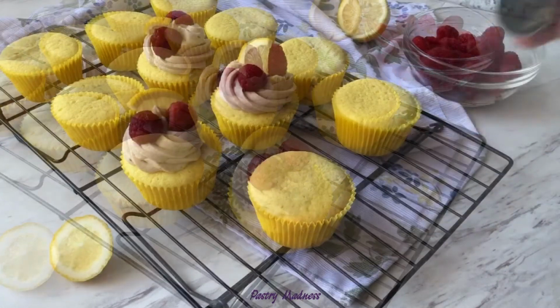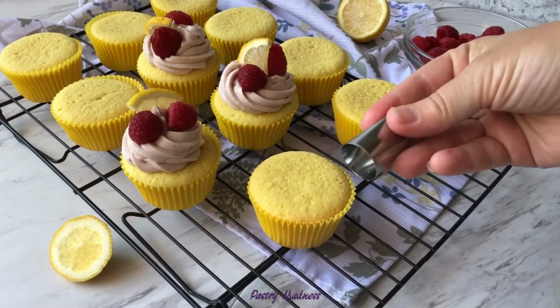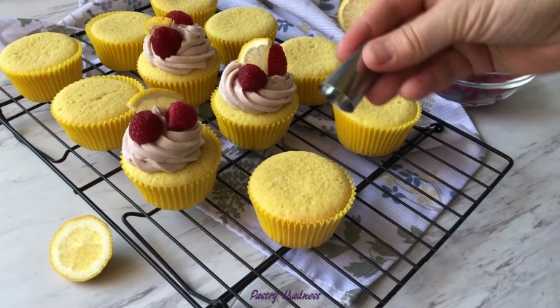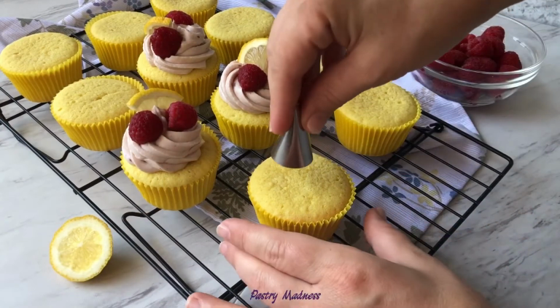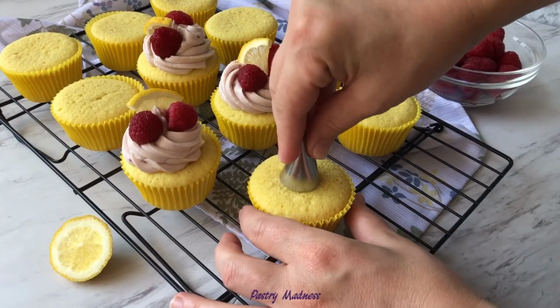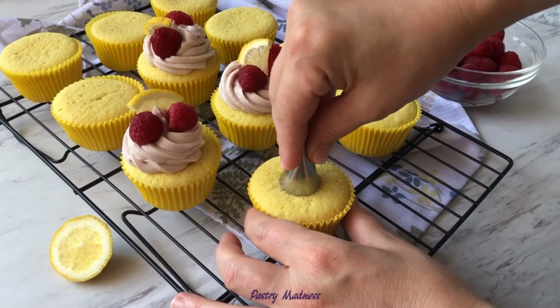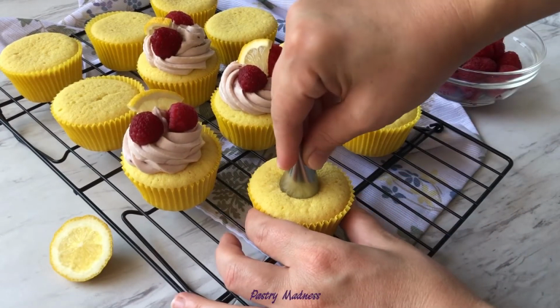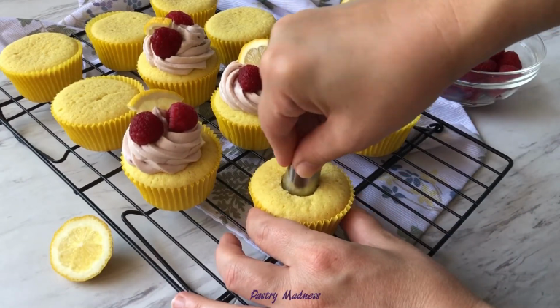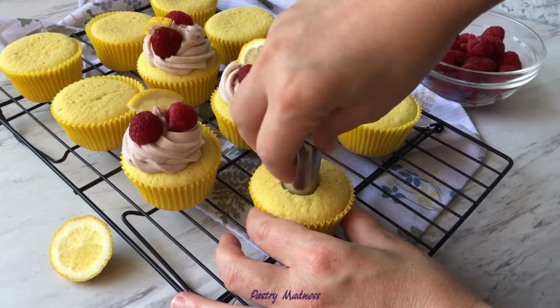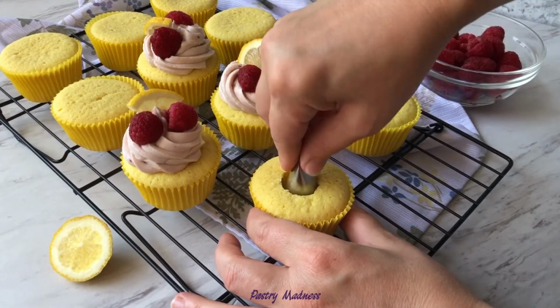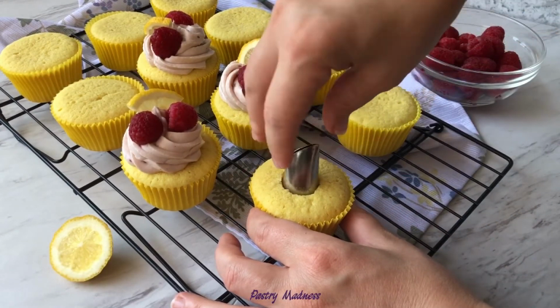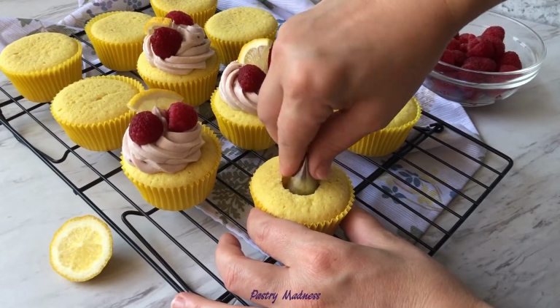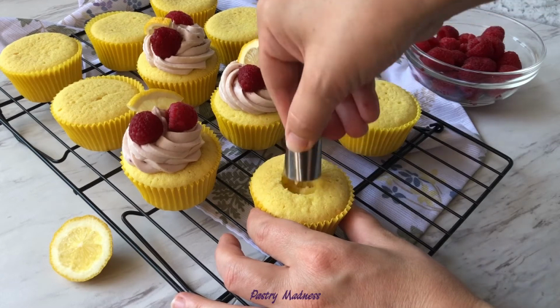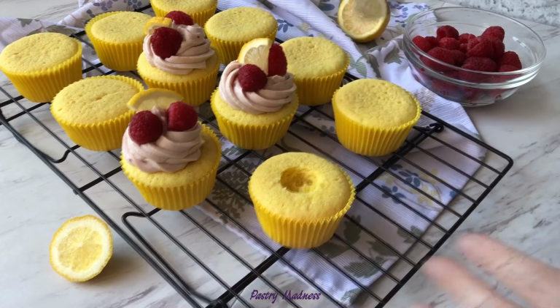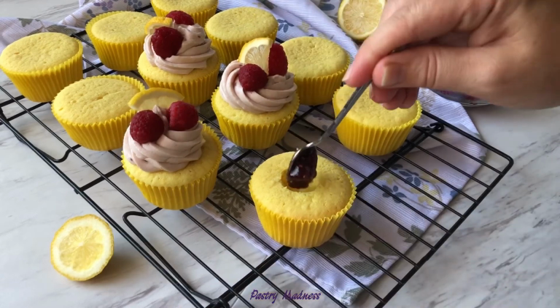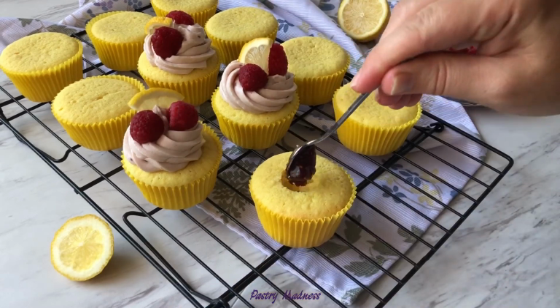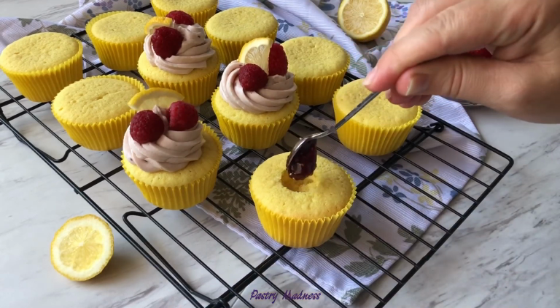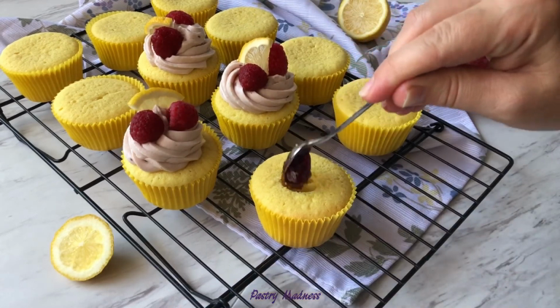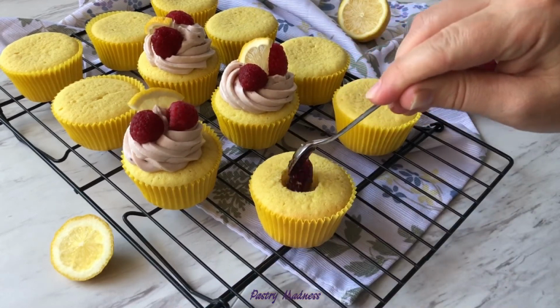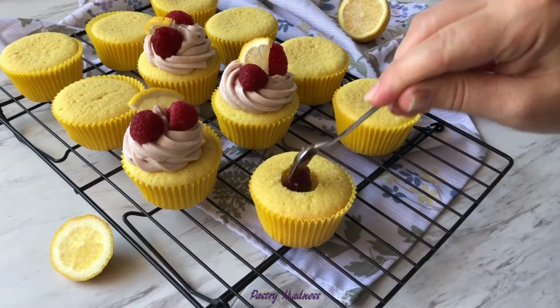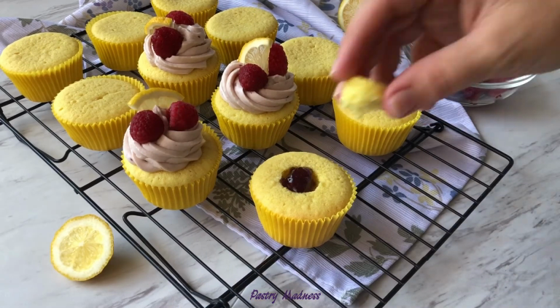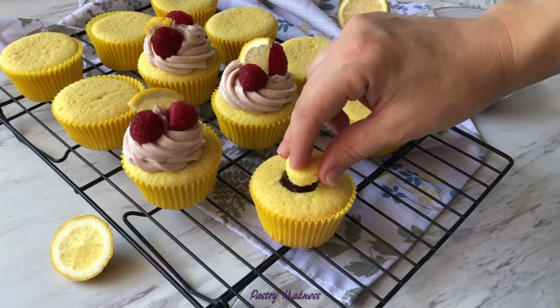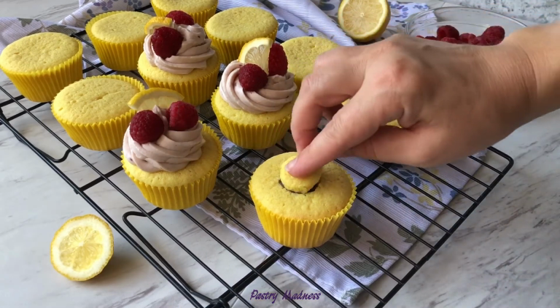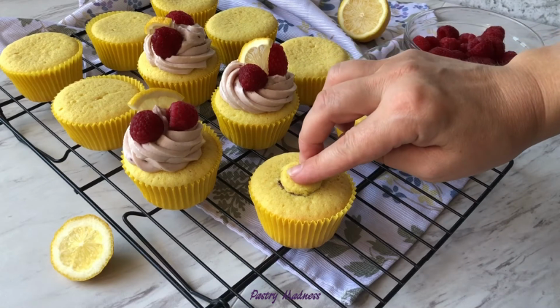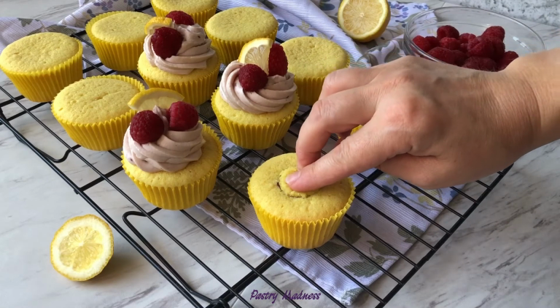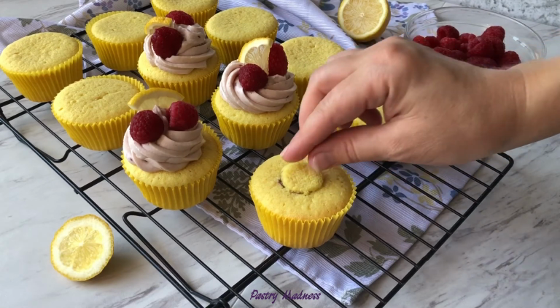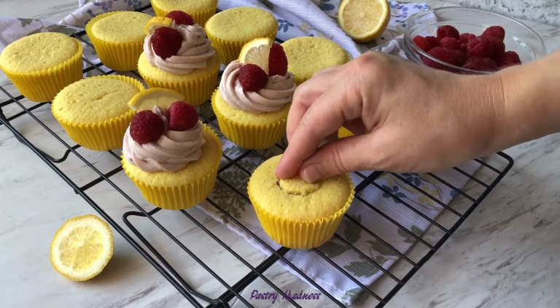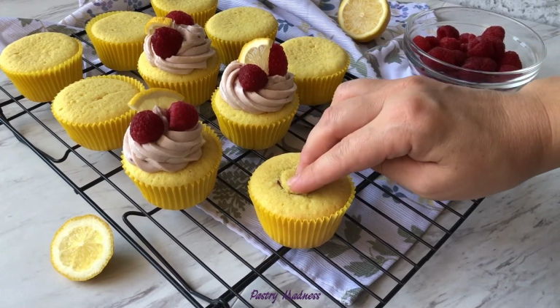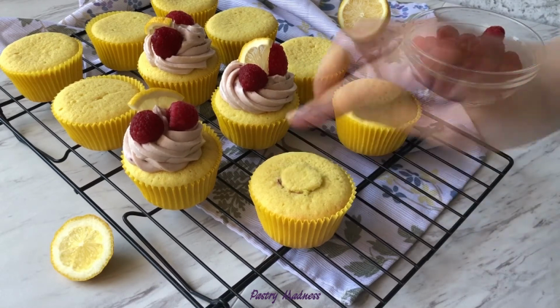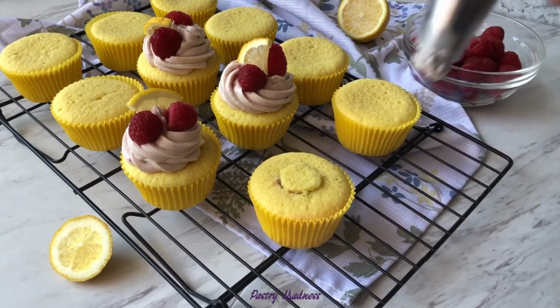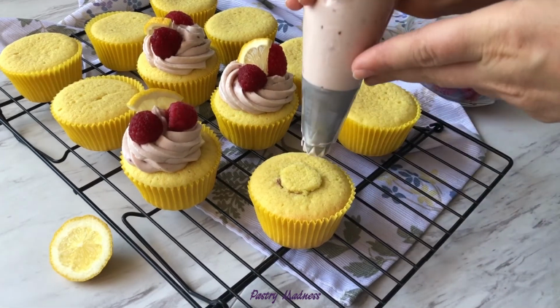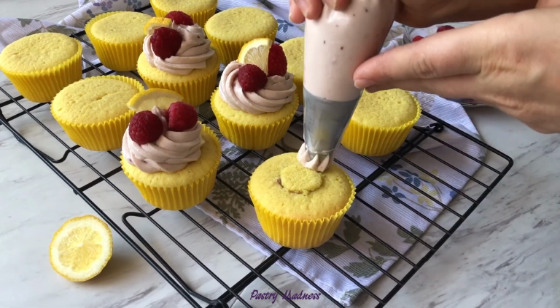To take your cupcakes to the next level of goodness, using a large decorating tip, remove the center of the cupcake. Fill each cupcake with approximately 1 teaspoon of raspberry jam. Cover the hole with the part of the cupcake that you took out and decorate with the frosting.